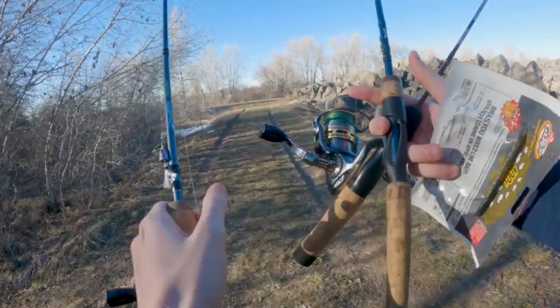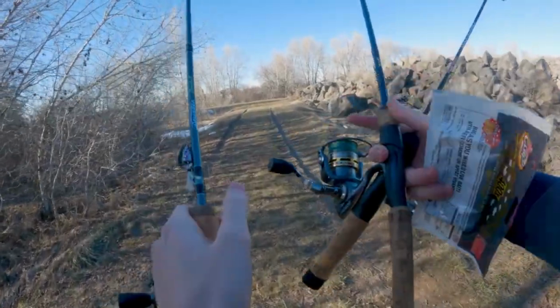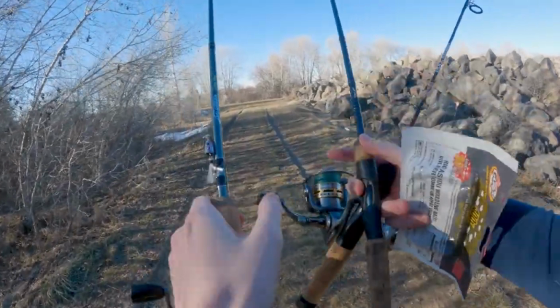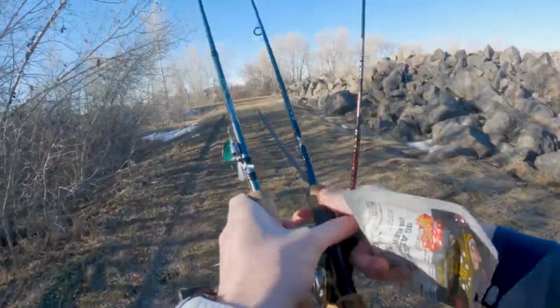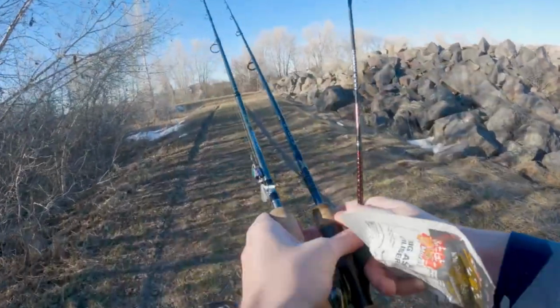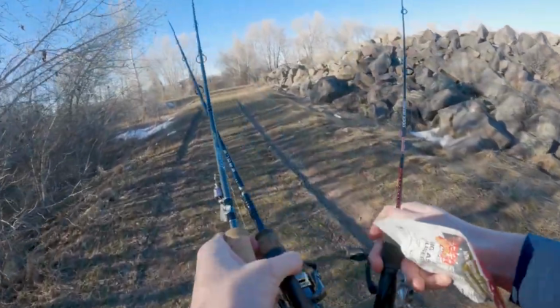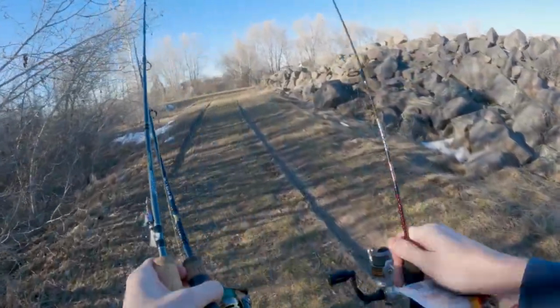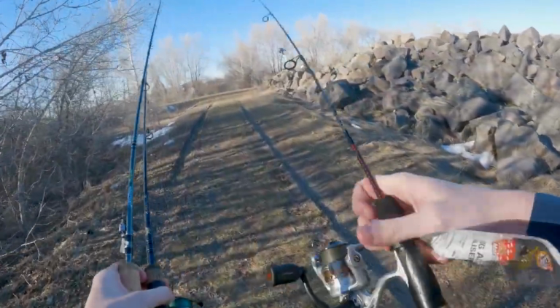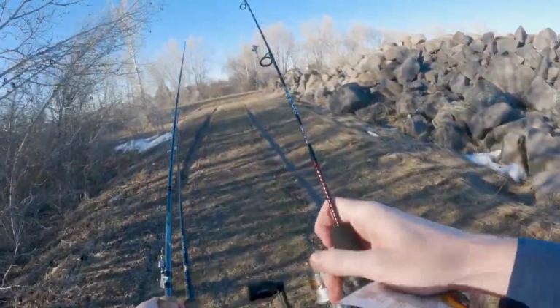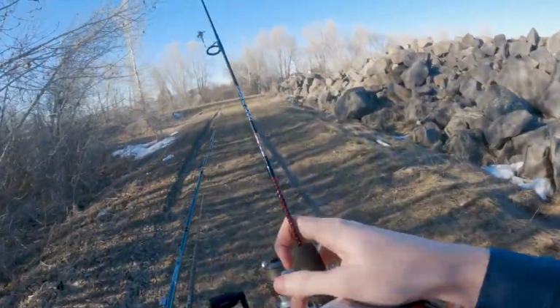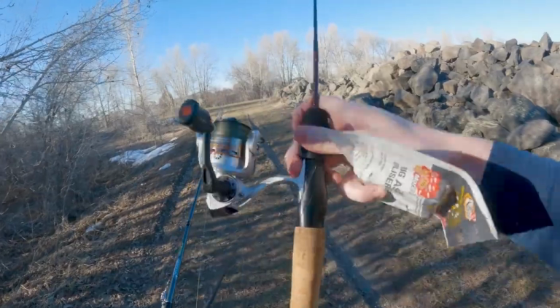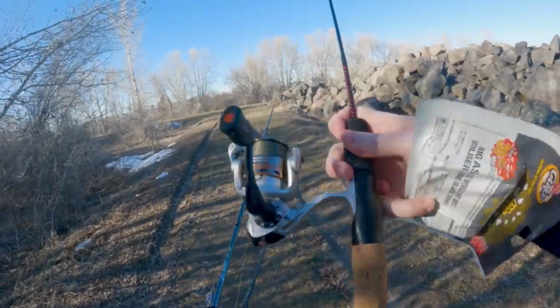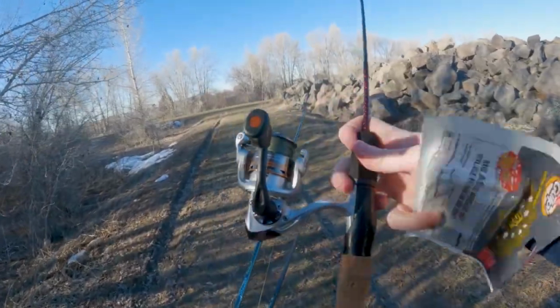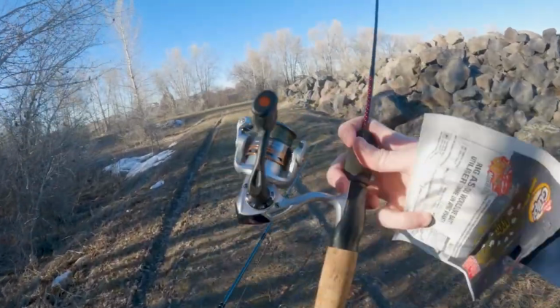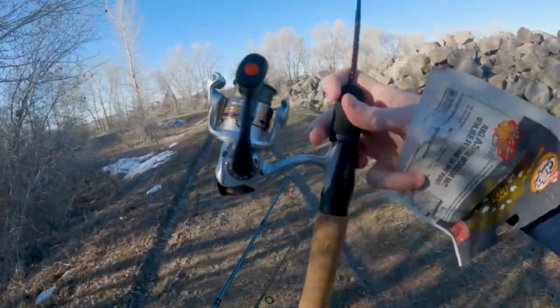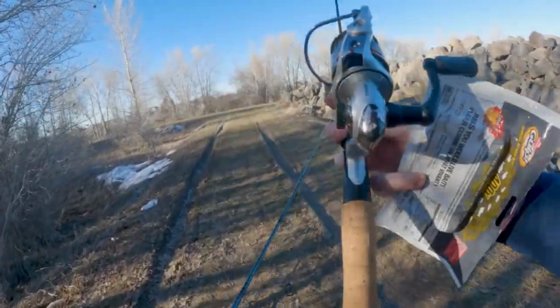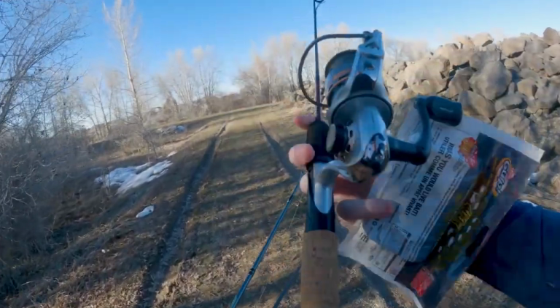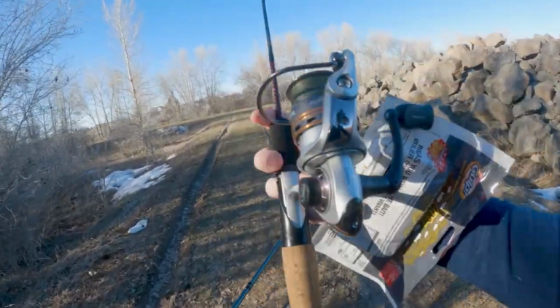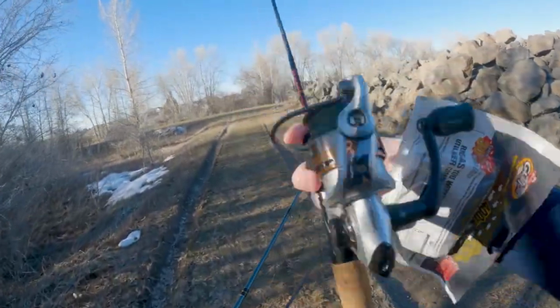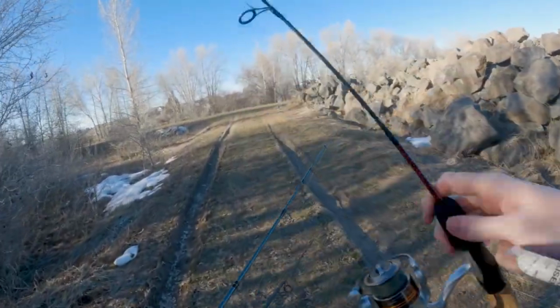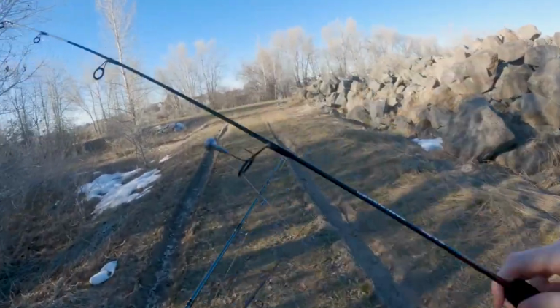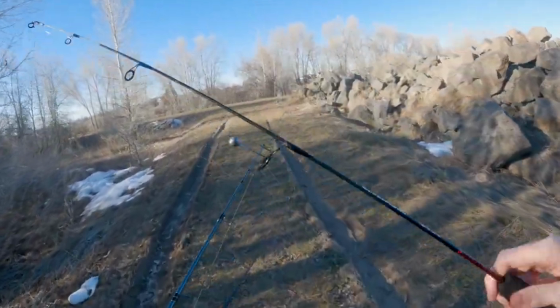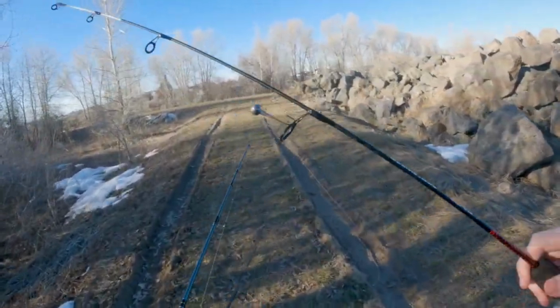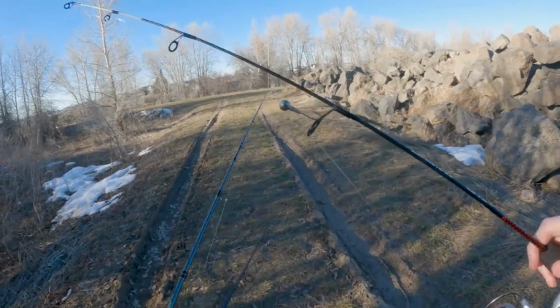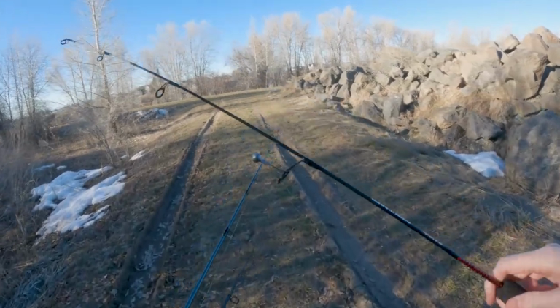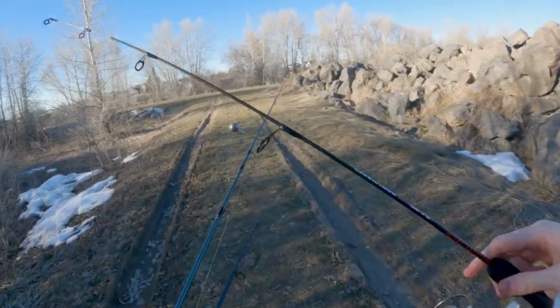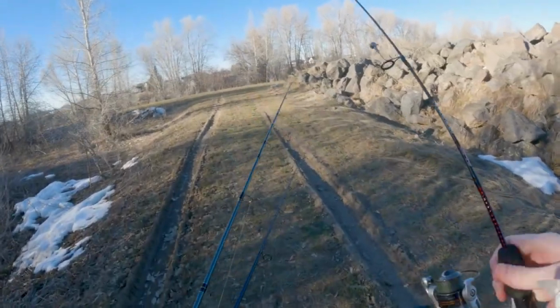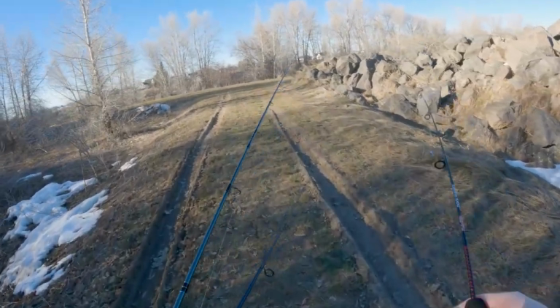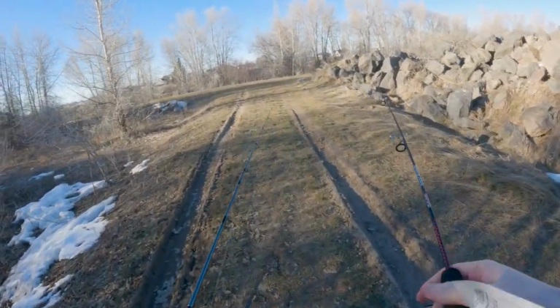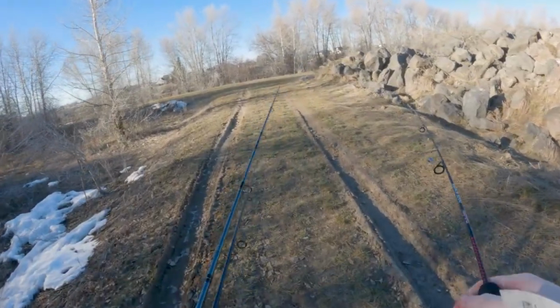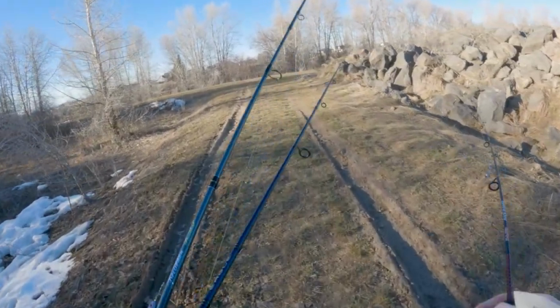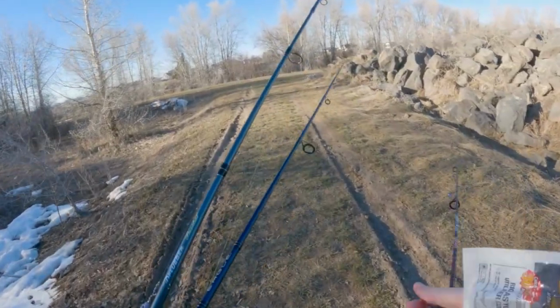Something a little heavier — I'll put my spinner on this one. And then I've got my ugly stick dock runner with another little Pfluger. This is the Monarch reel. It's a little jig rigged up on there. So yeah, we're covering all the bases today.